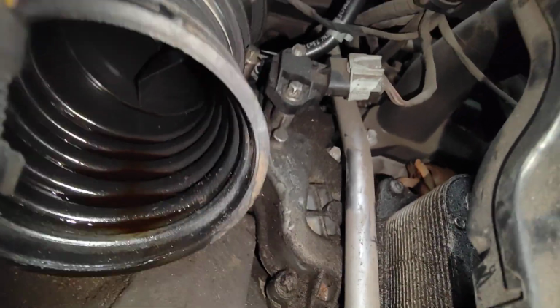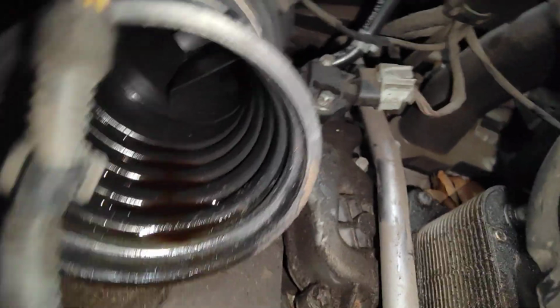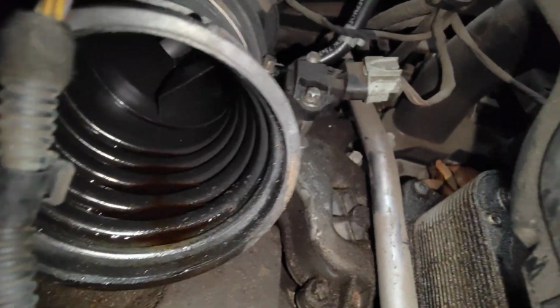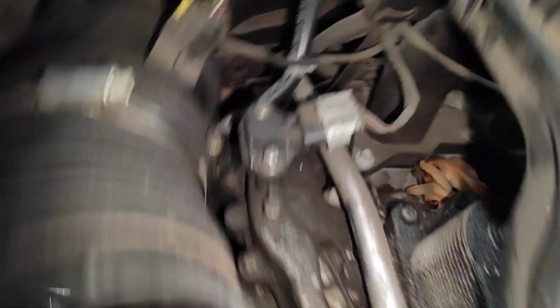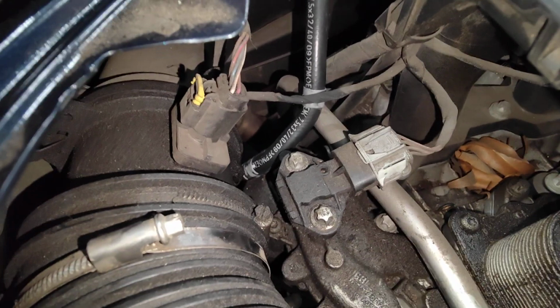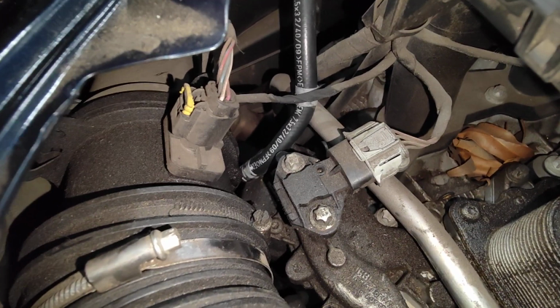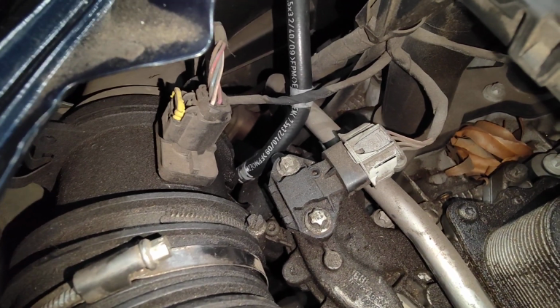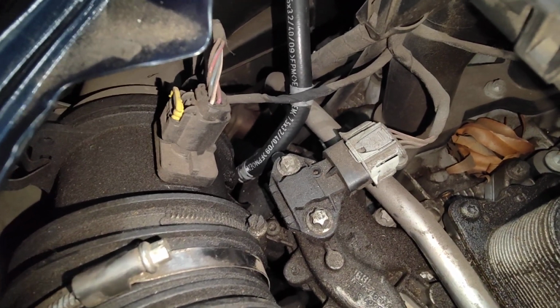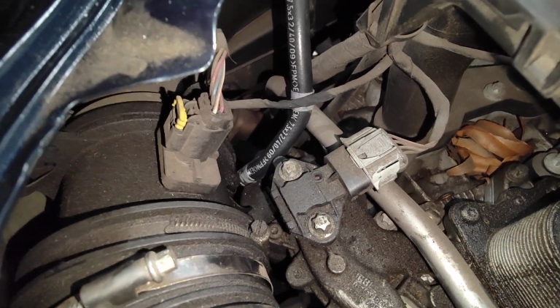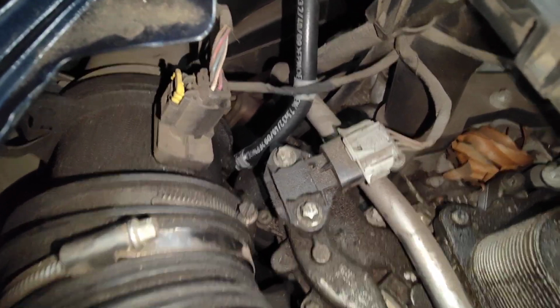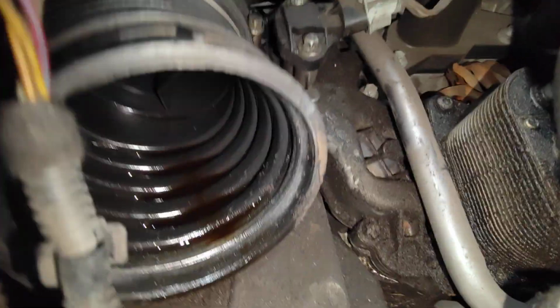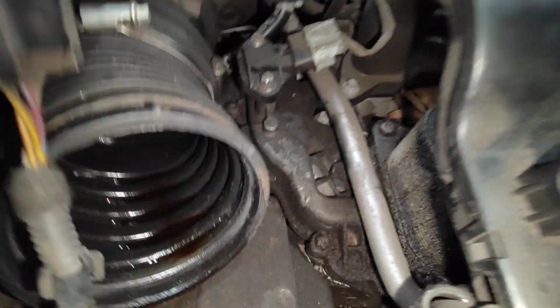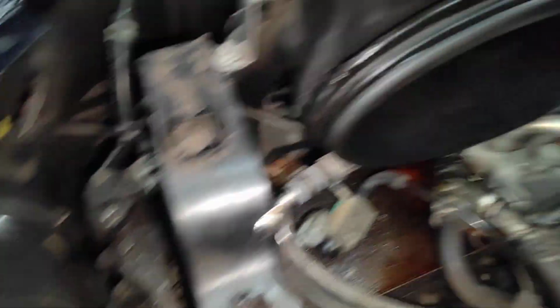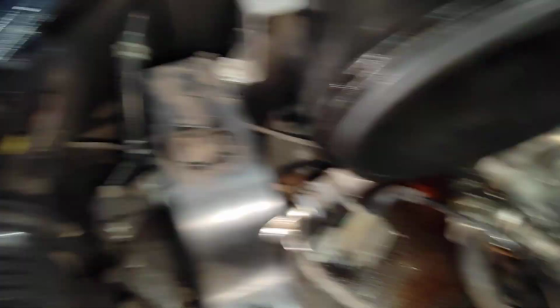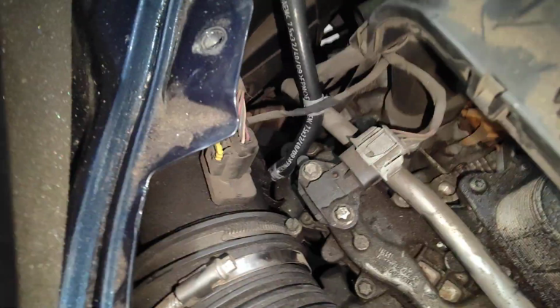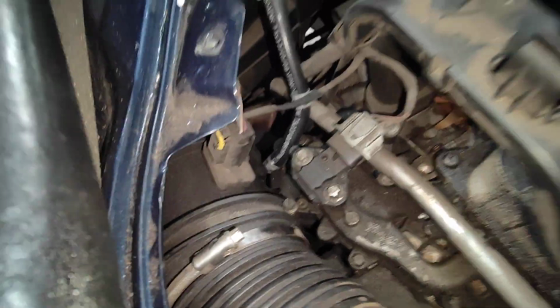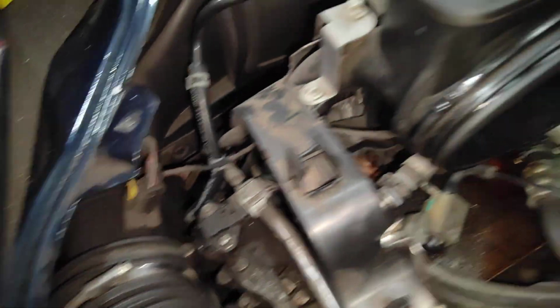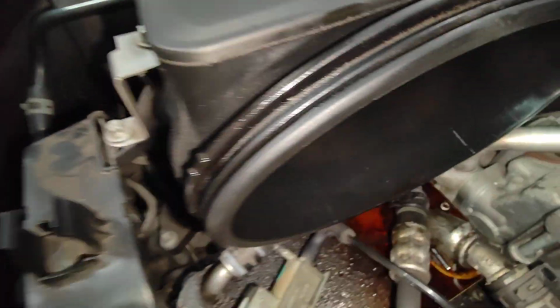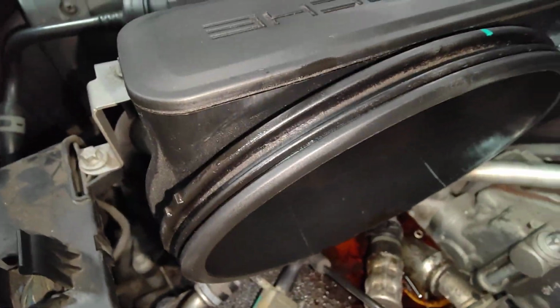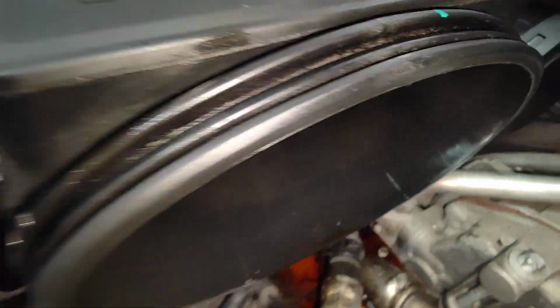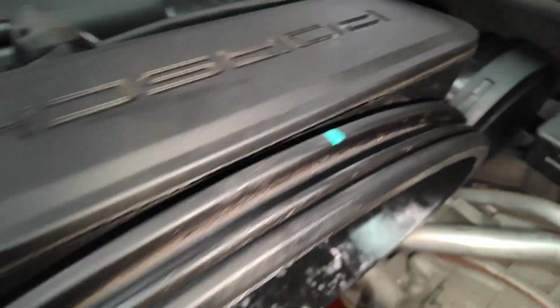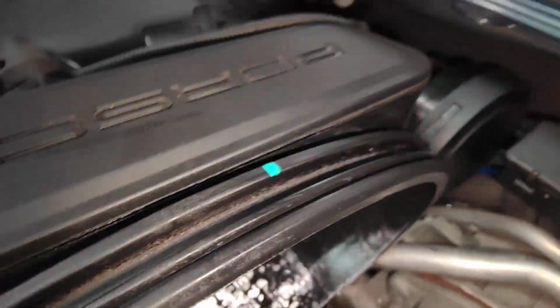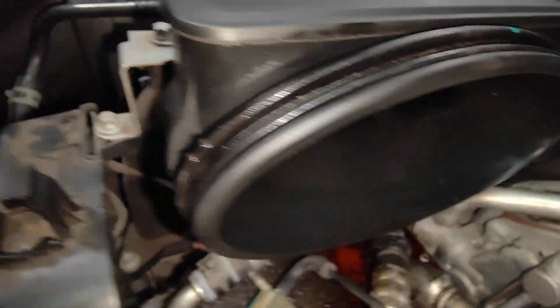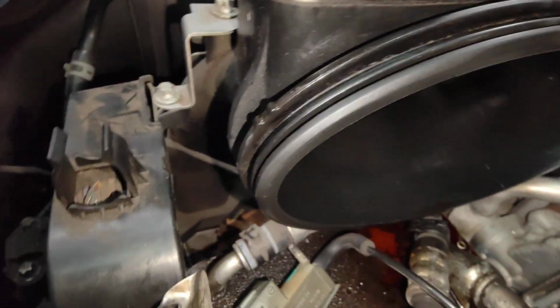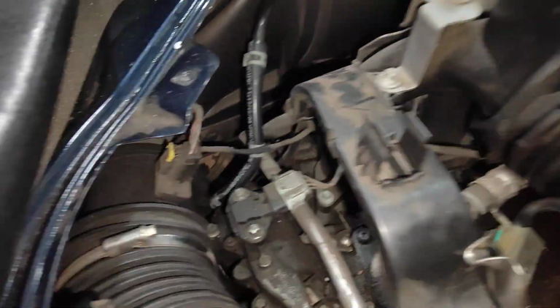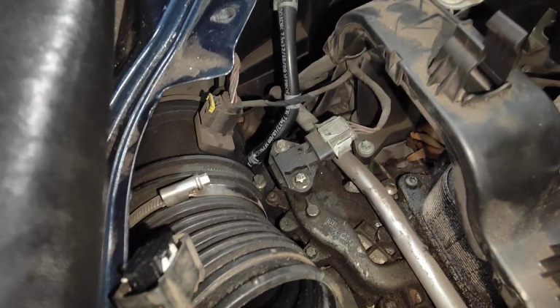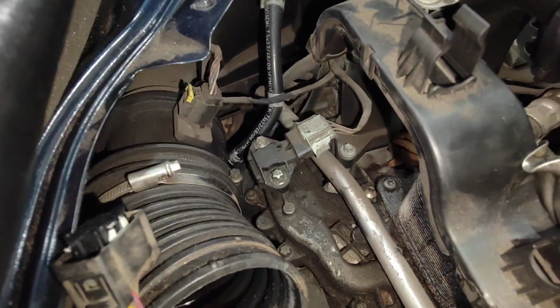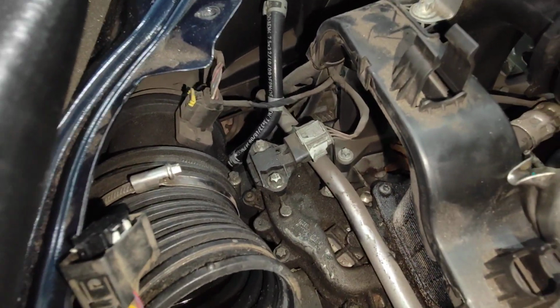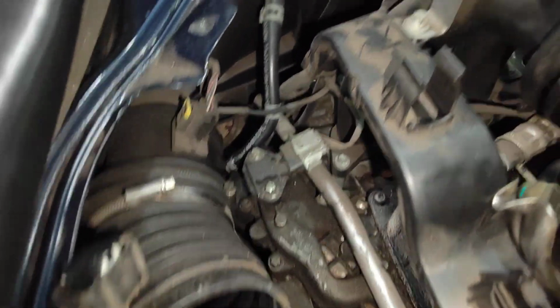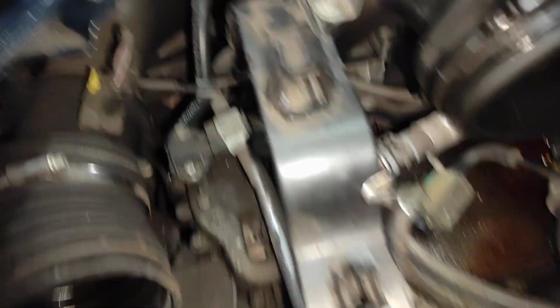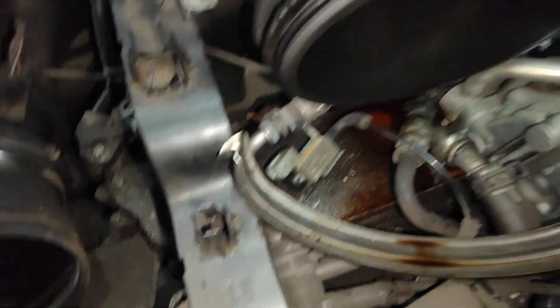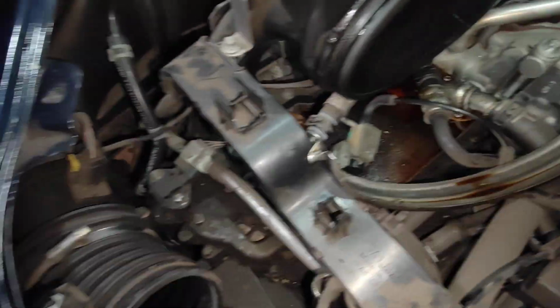Sometimes this happens, and in the future this MAF meter will become faulty because oil is going through the actual filament of the MAF meter, causing it to have a problem. You can wash it, you can clean it, you can do a lot of stuff to it, but when they go, they go.